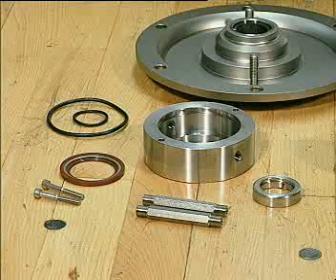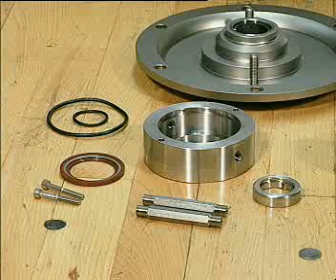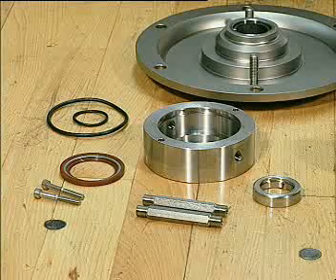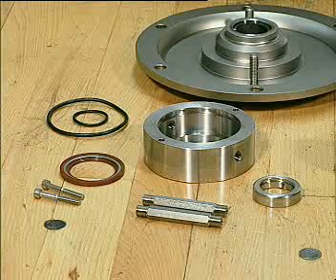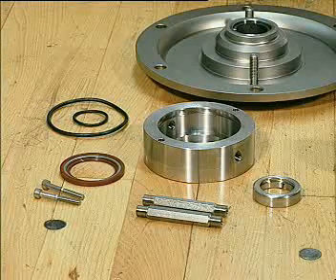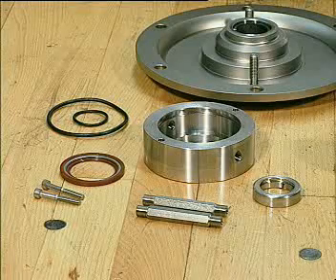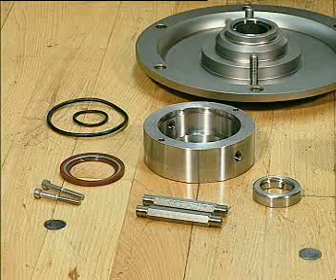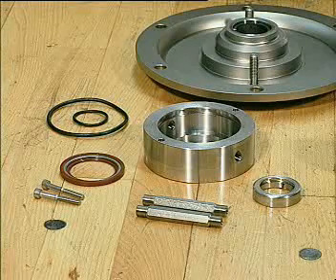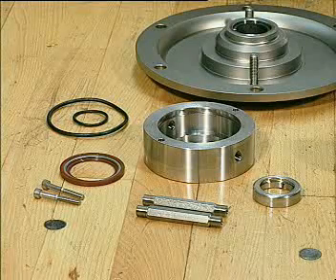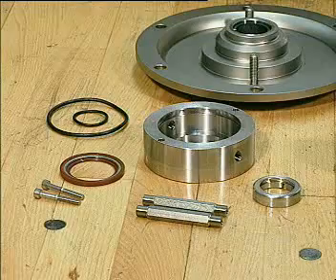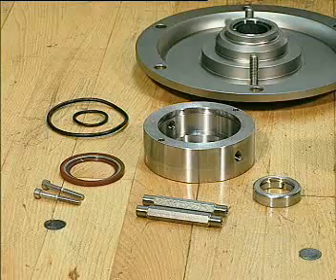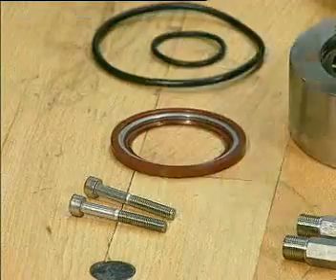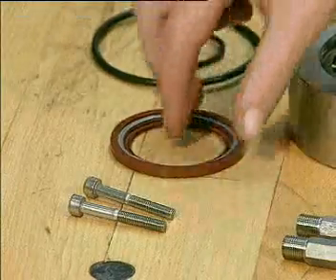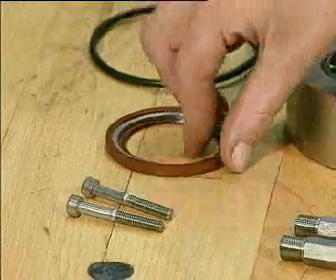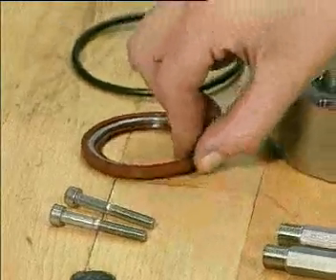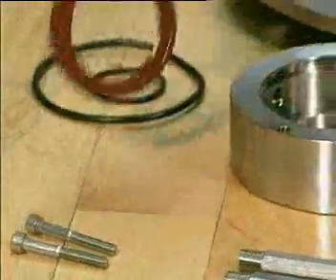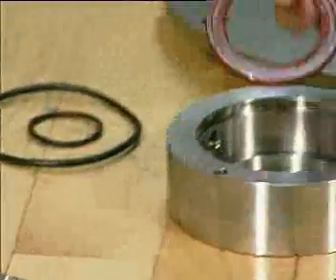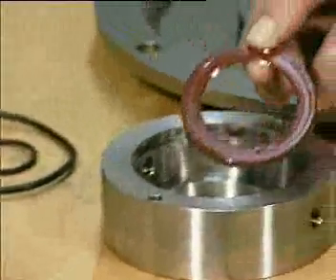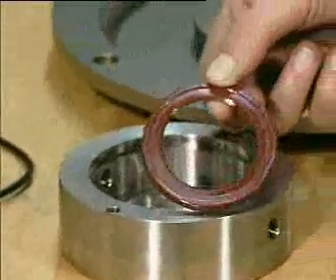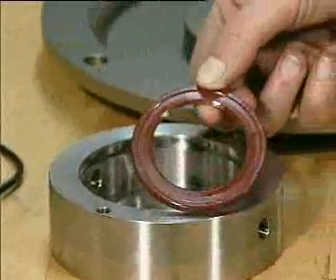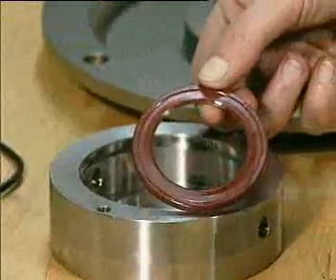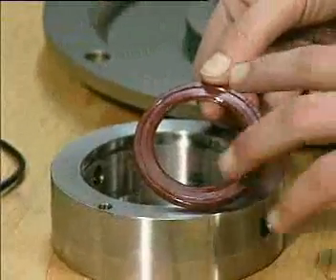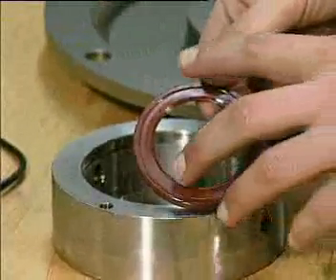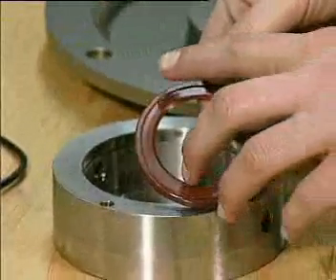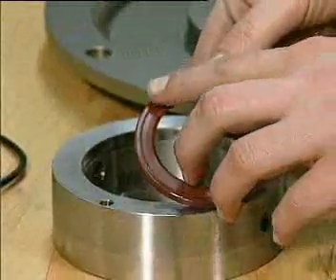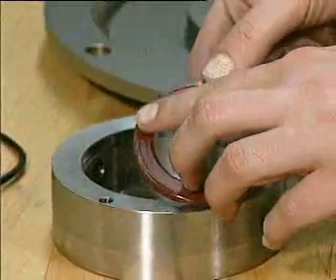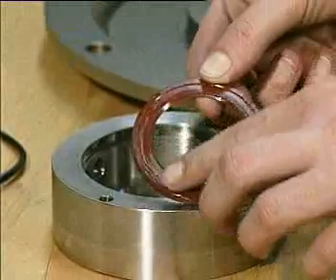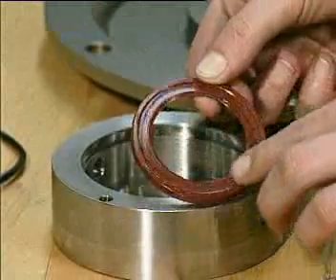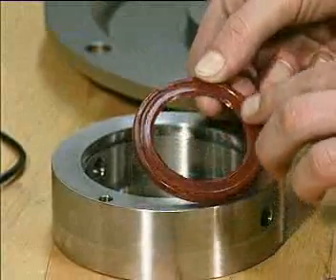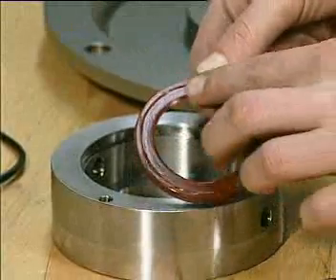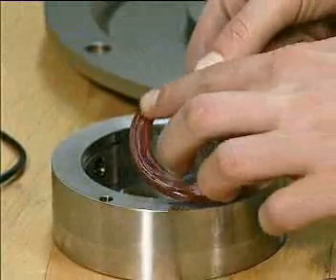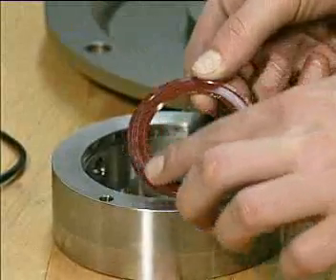This section shows the conversion from a single to a flushed shaft seal. This shows the mounting of the lip seal in the flushed seal housing.